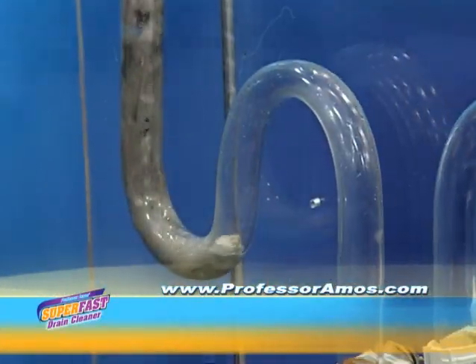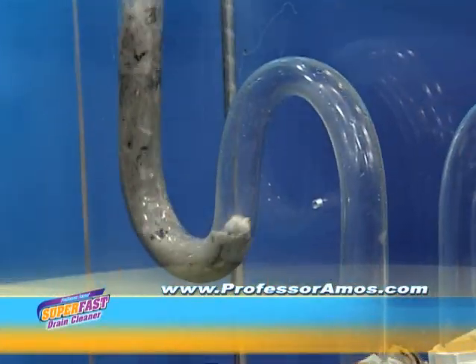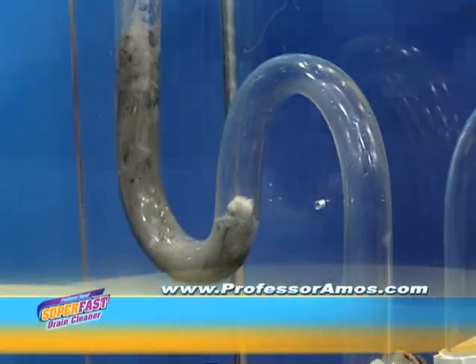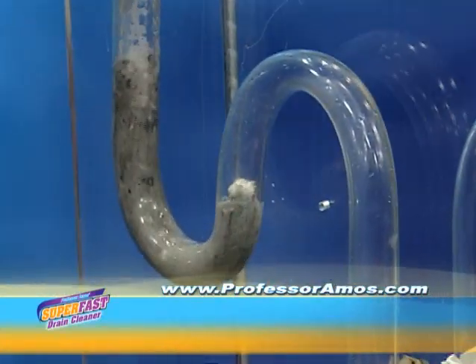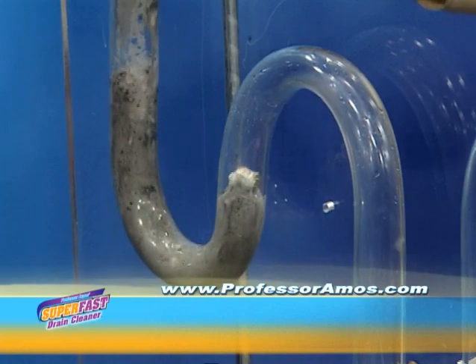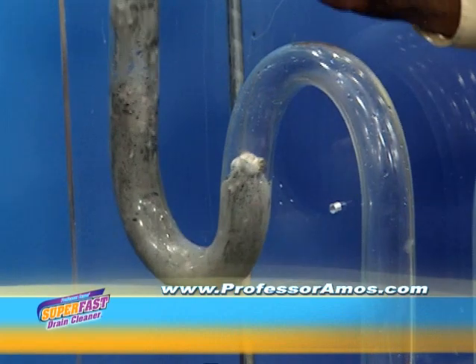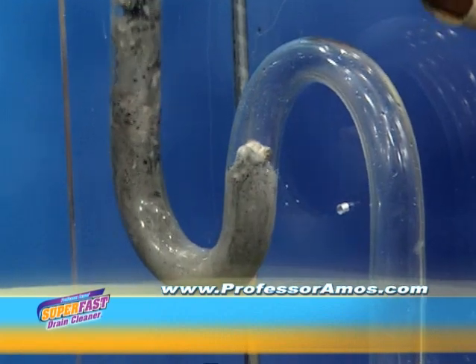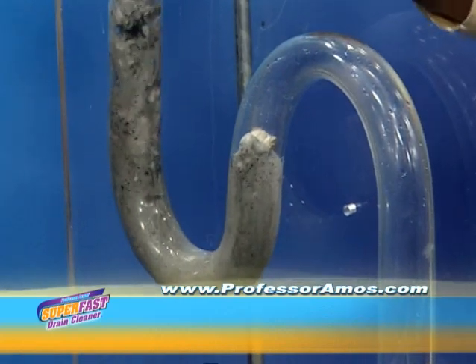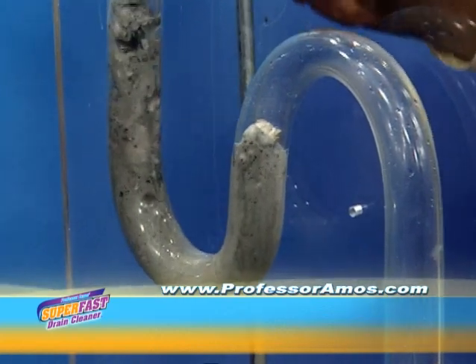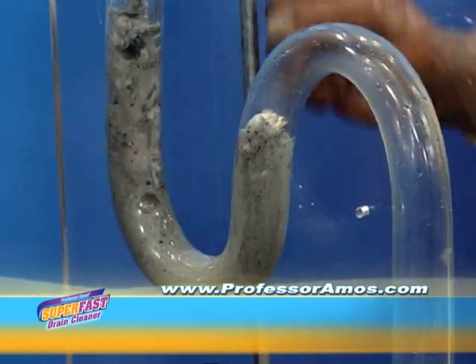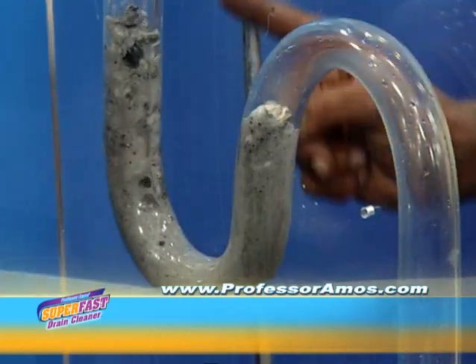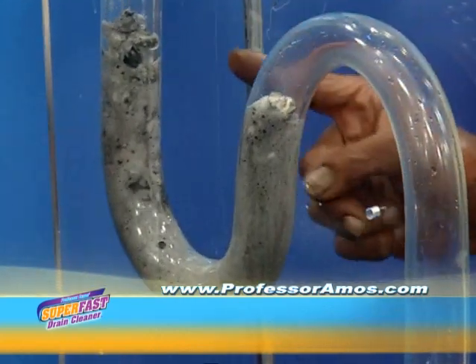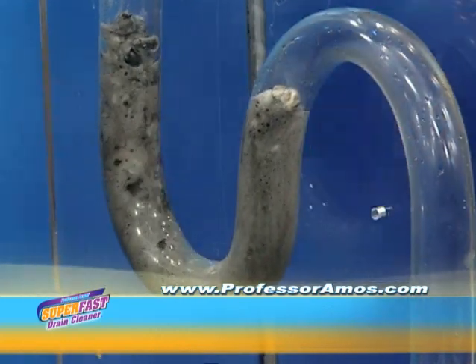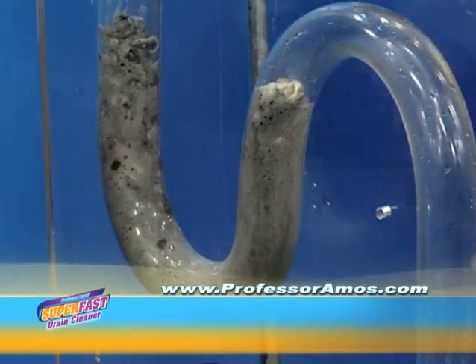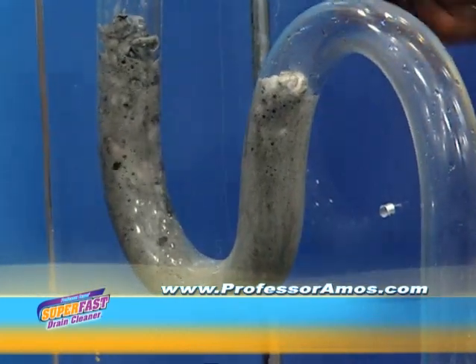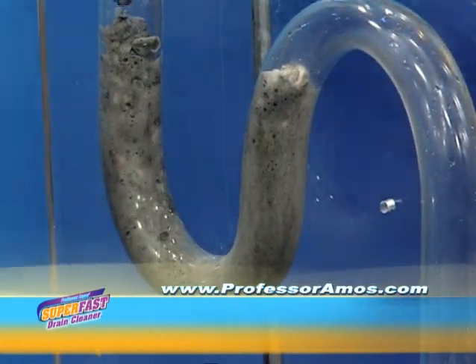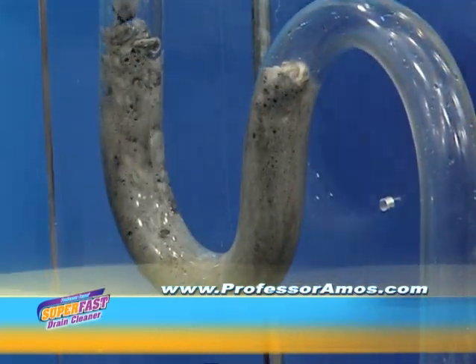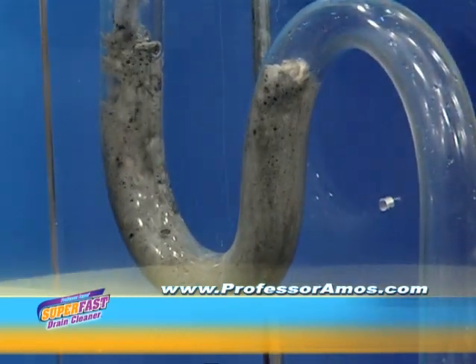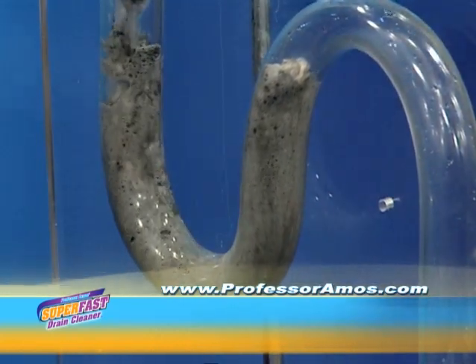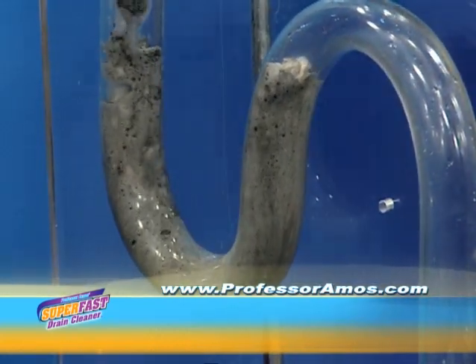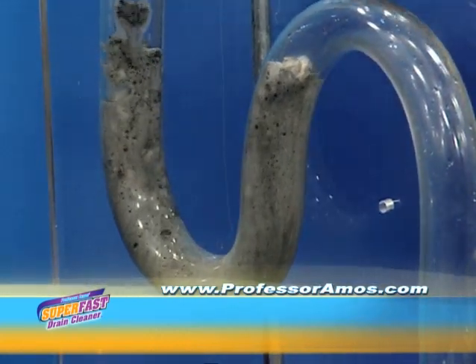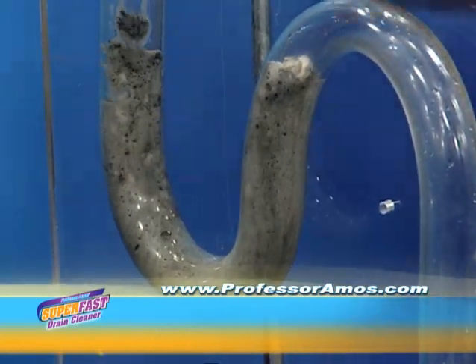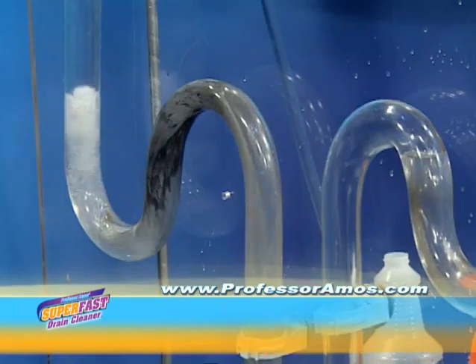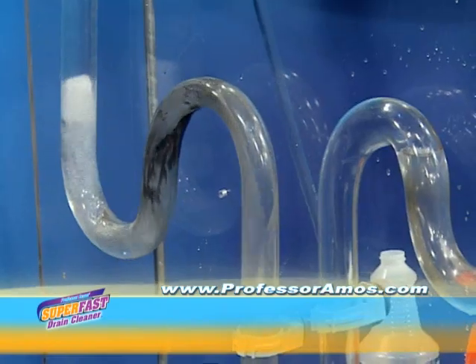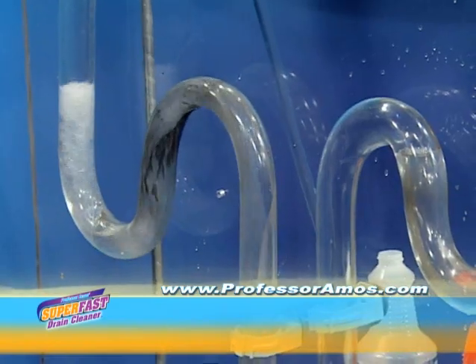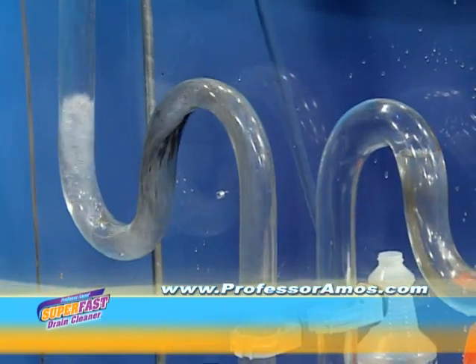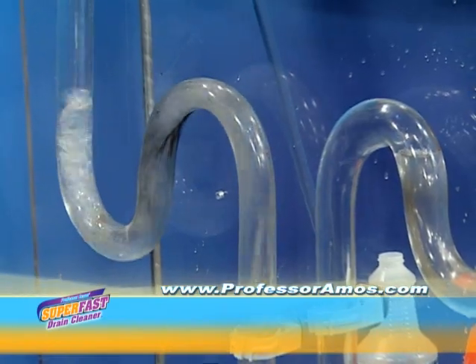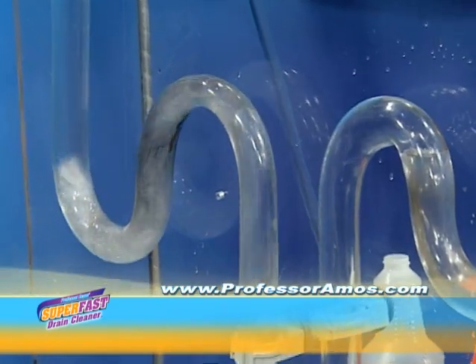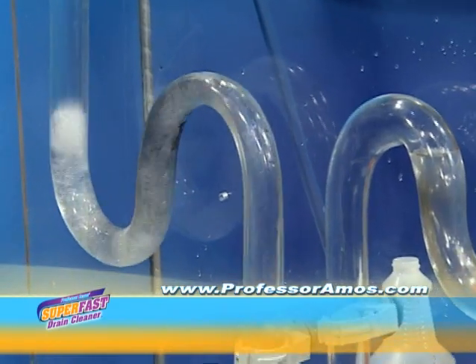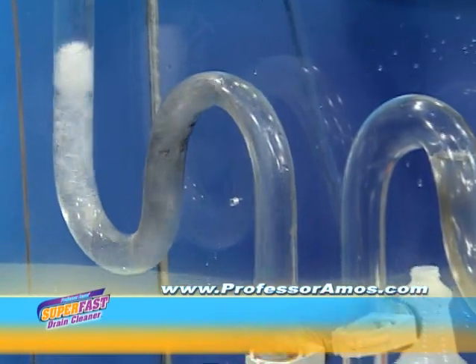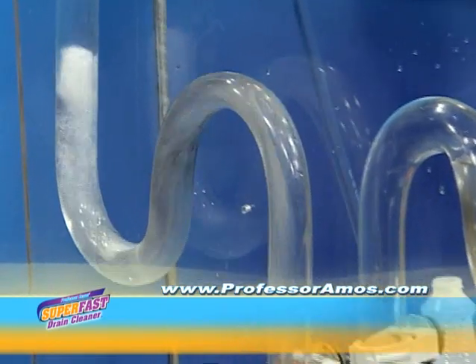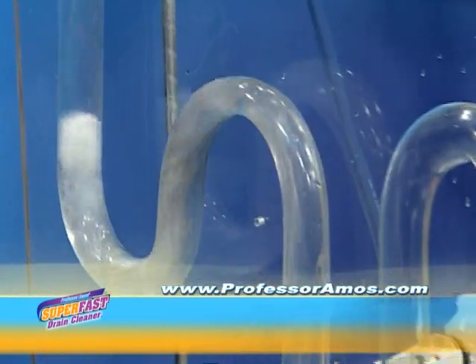Watch my super fast drain cleaner work in seconds. It turns my soap, my animal fat, my hair, my oil, my lotions and potions into liquid that passes through my lines. Then run hot water through. It's so fast.